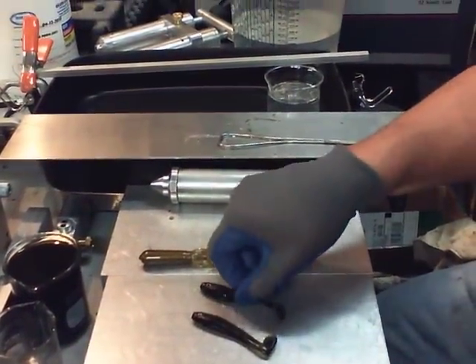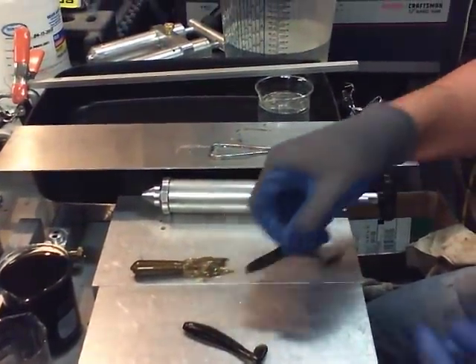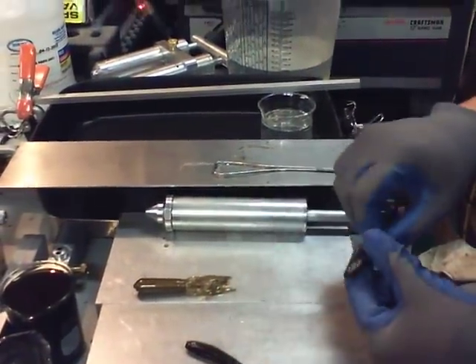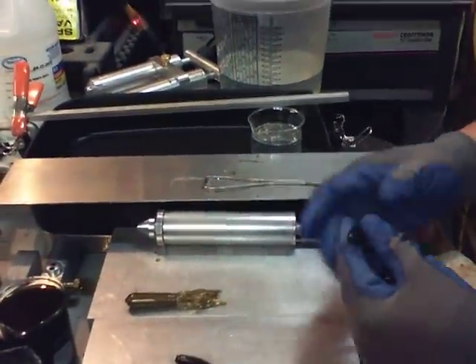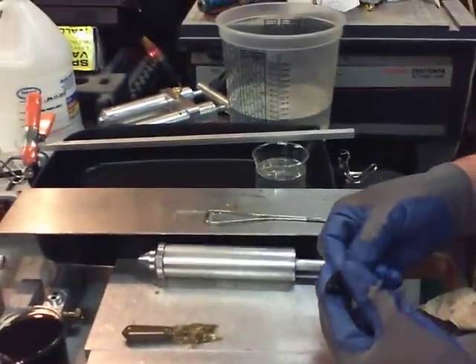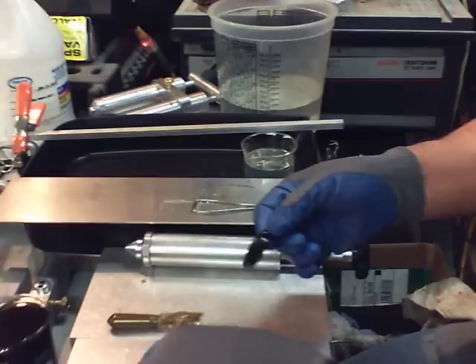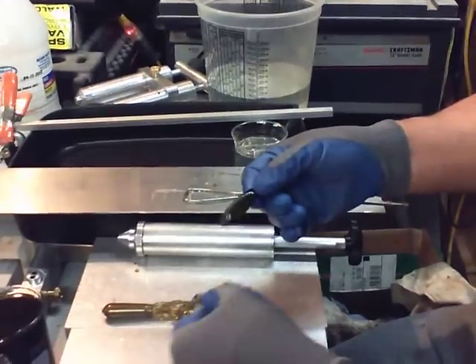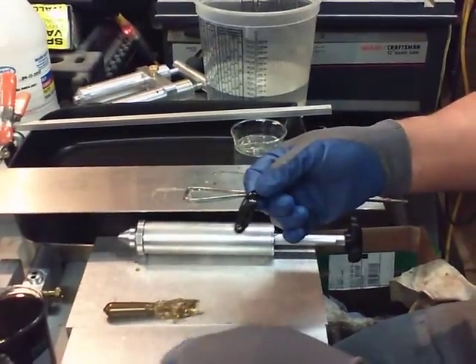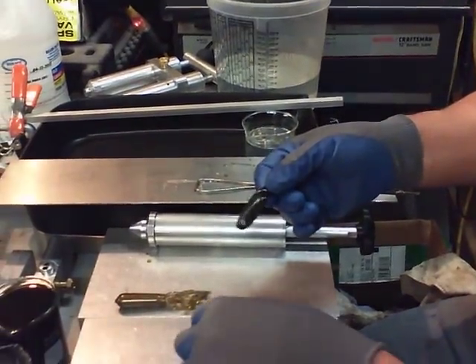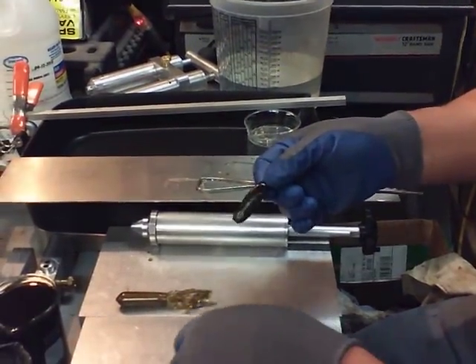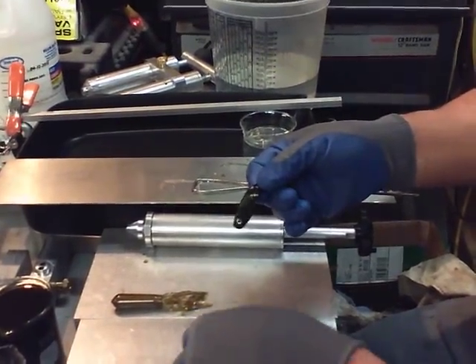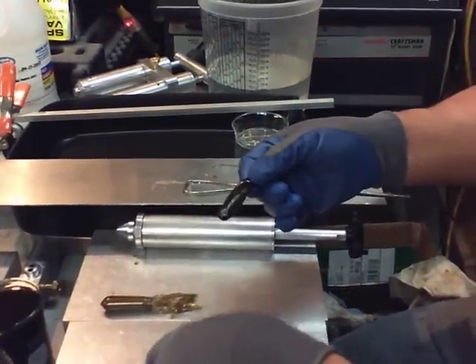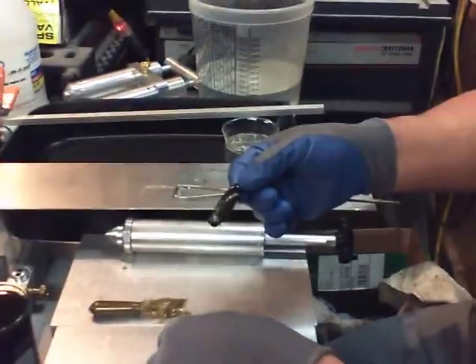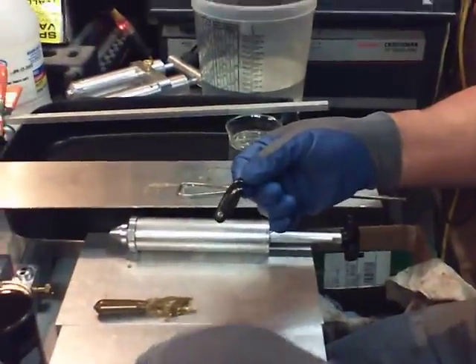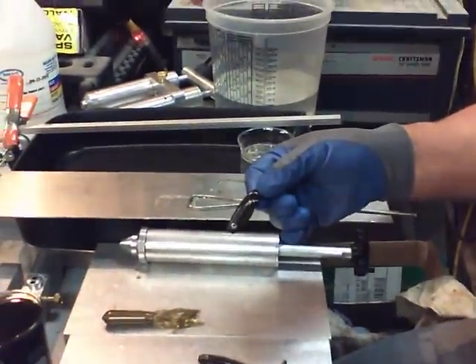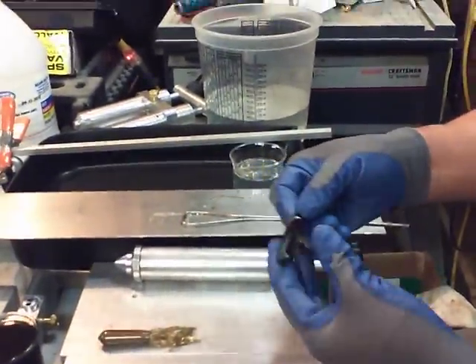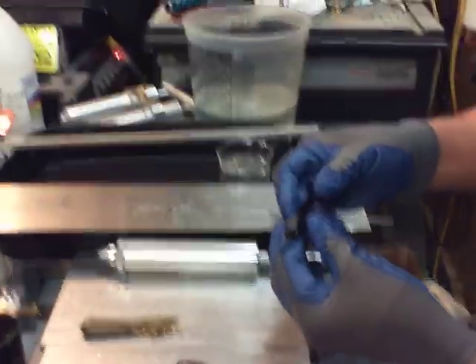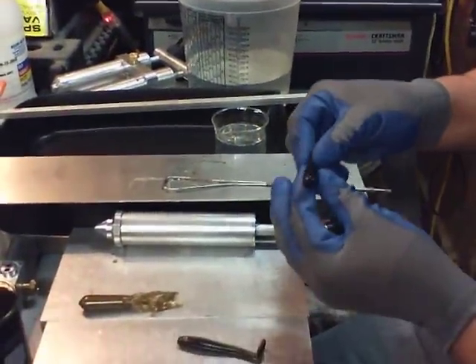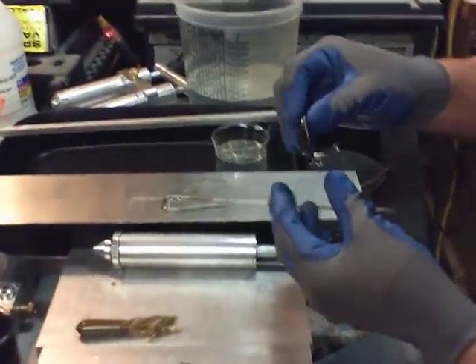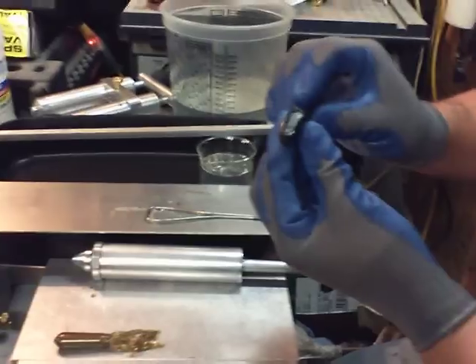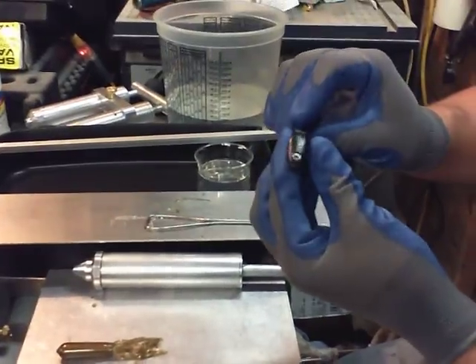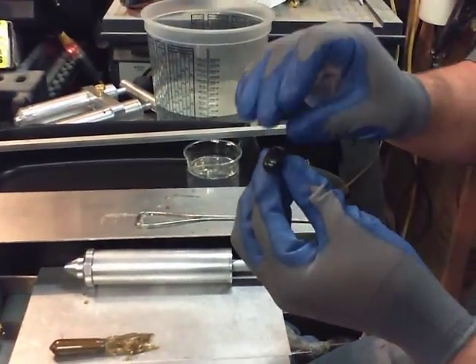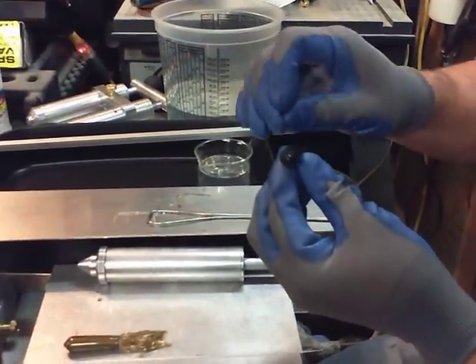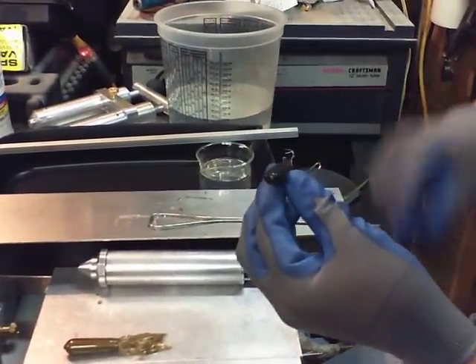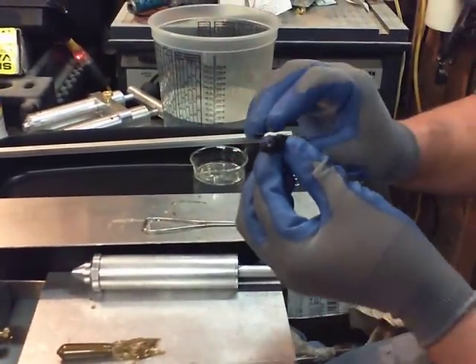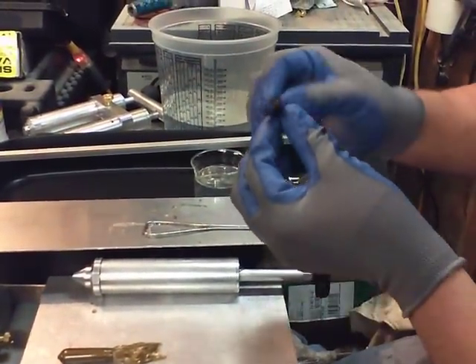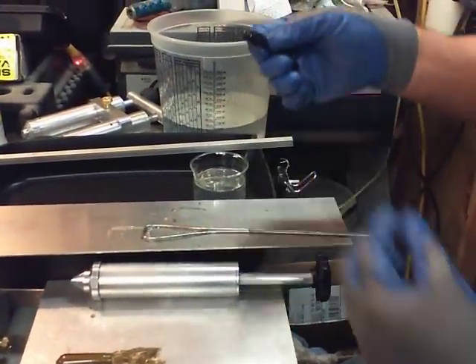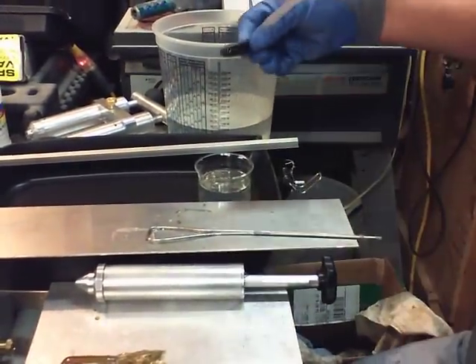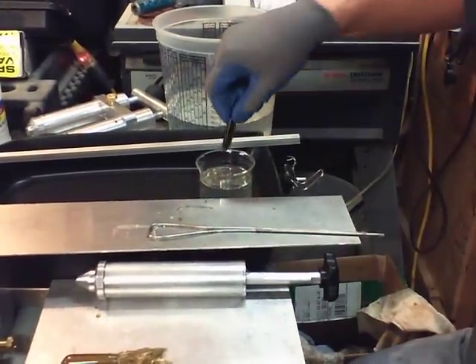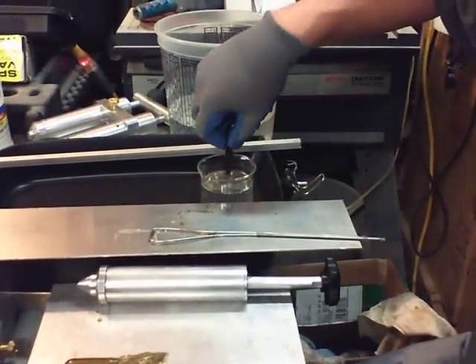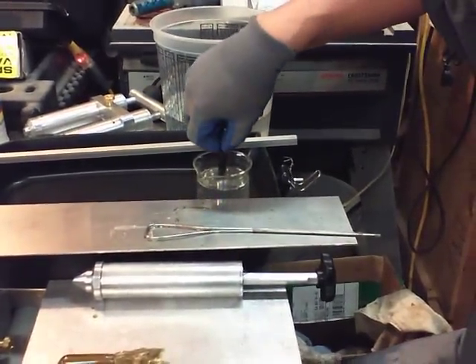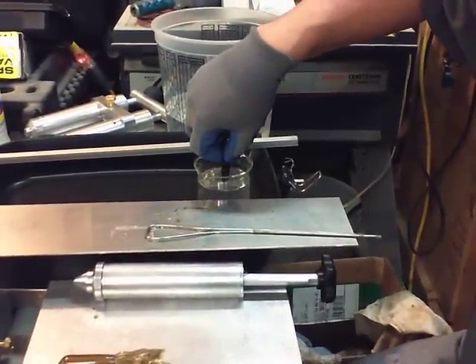Now we've got a couple of swim baits here. I'm going to do it two different ways. I've got the eyes that I've just stuck on here, and I'm going to dip it right down just past the eyes.